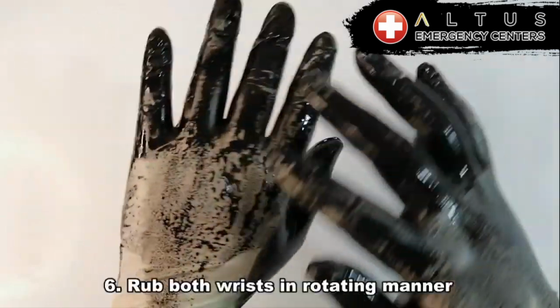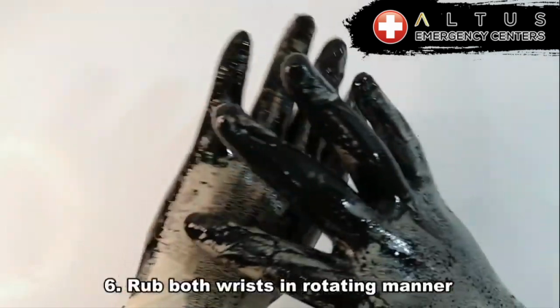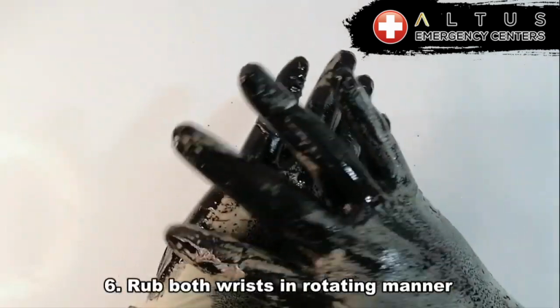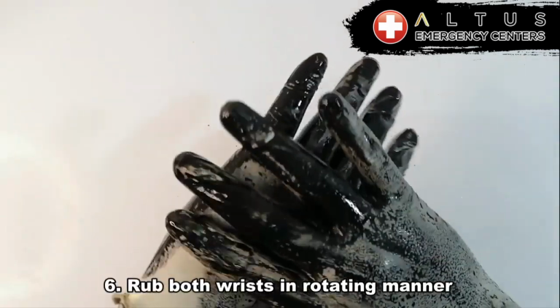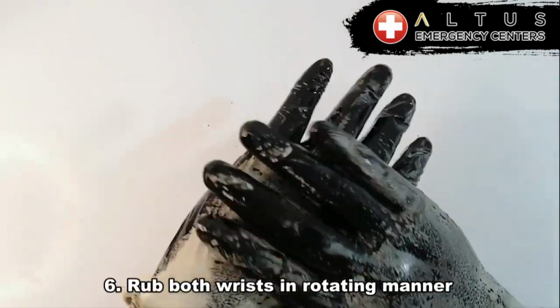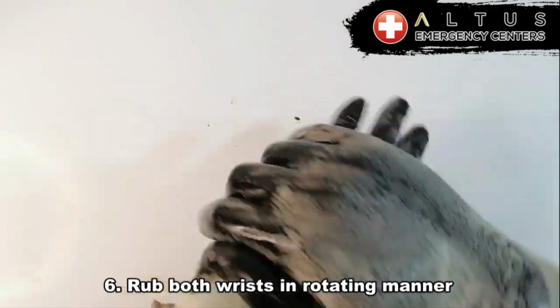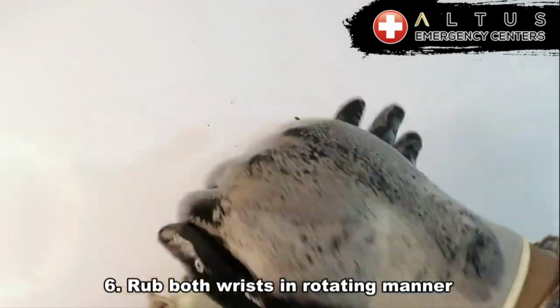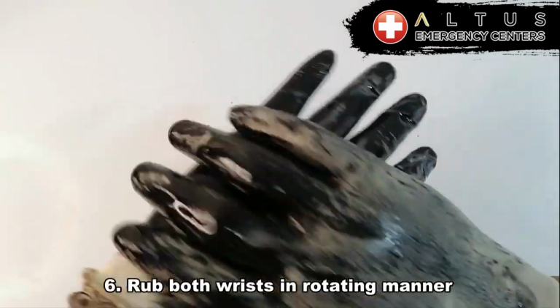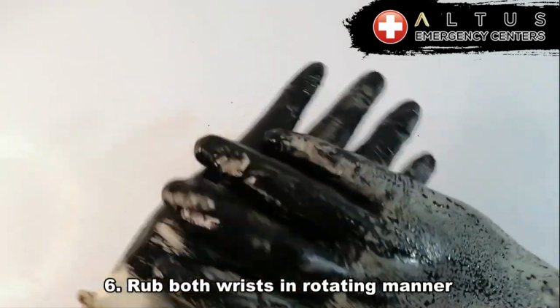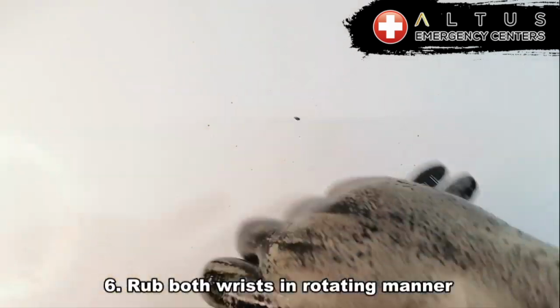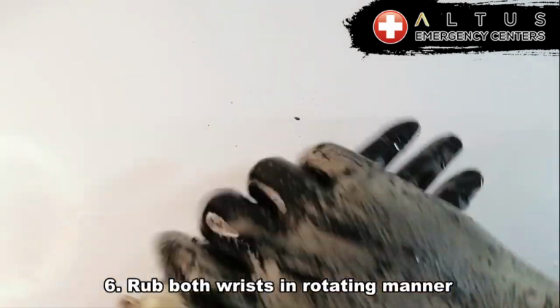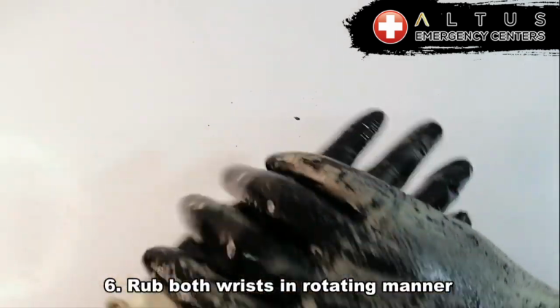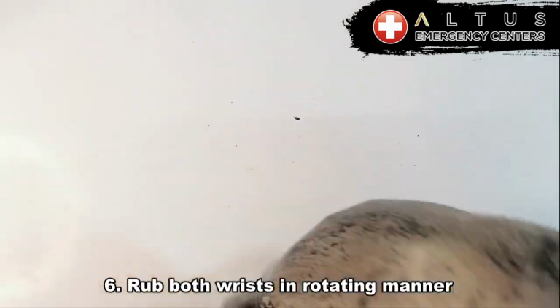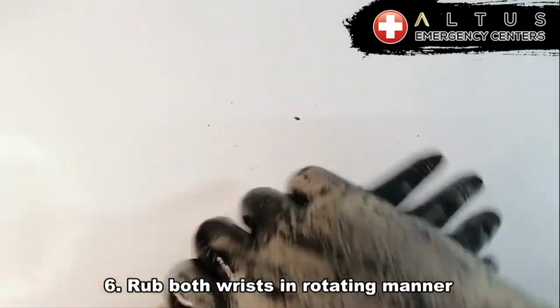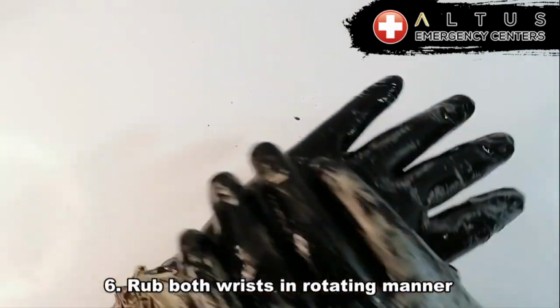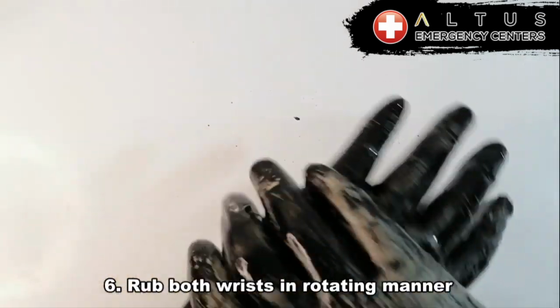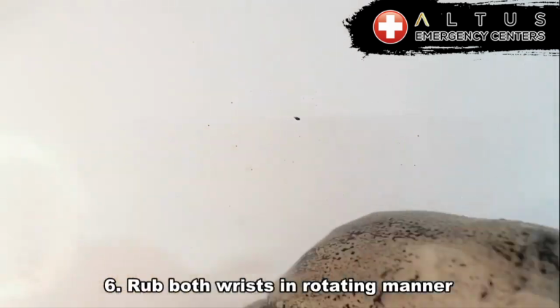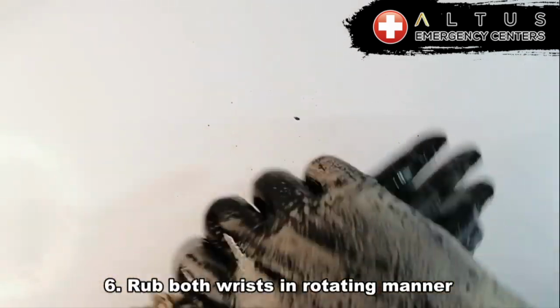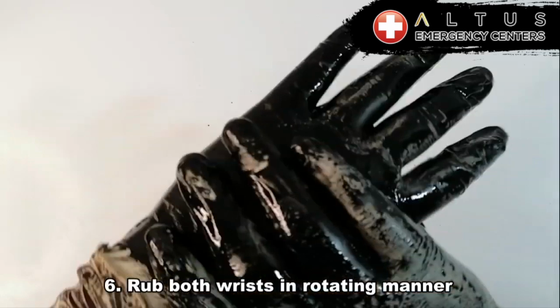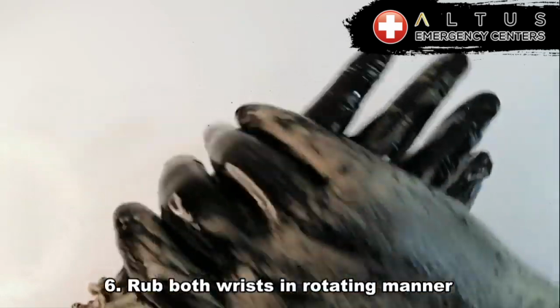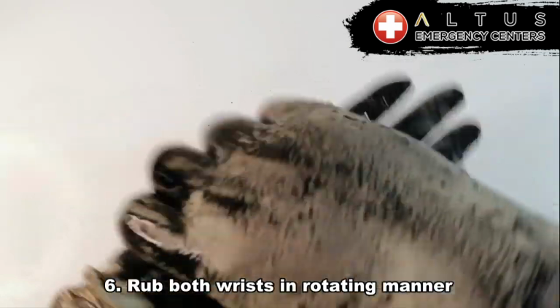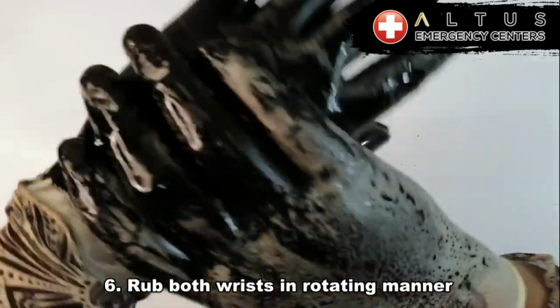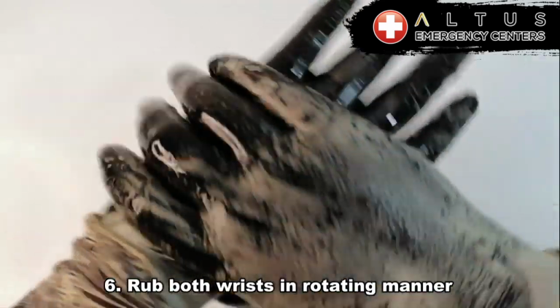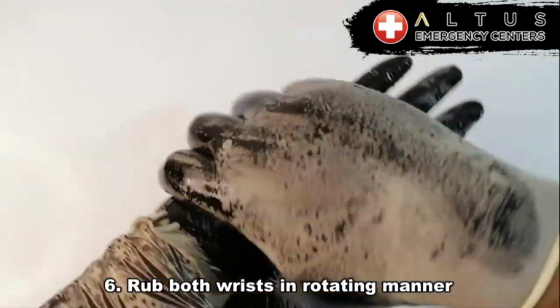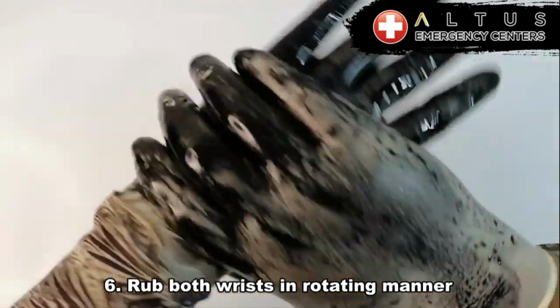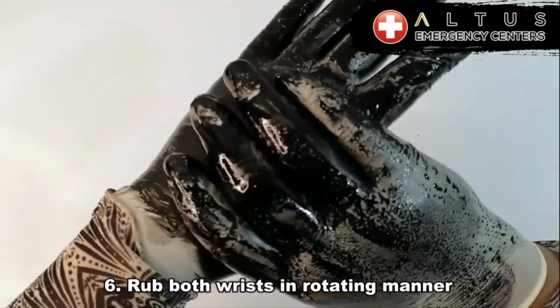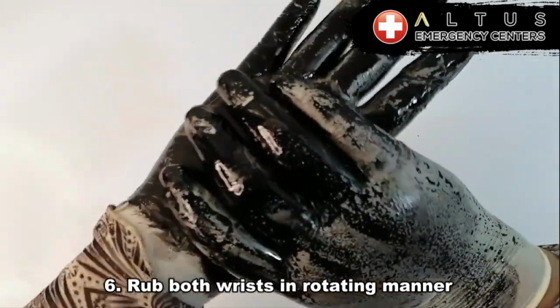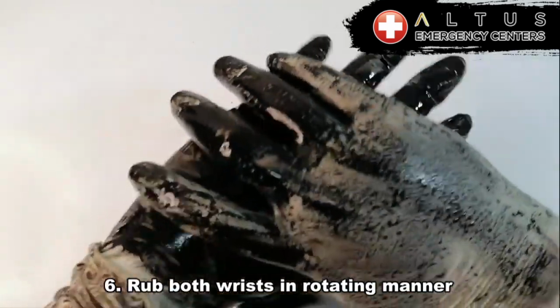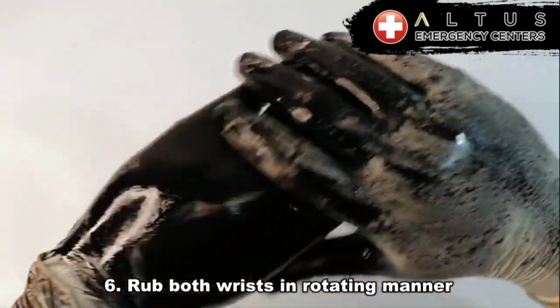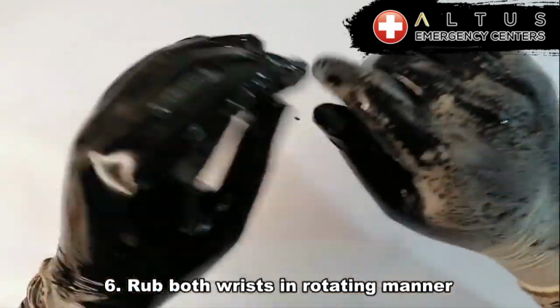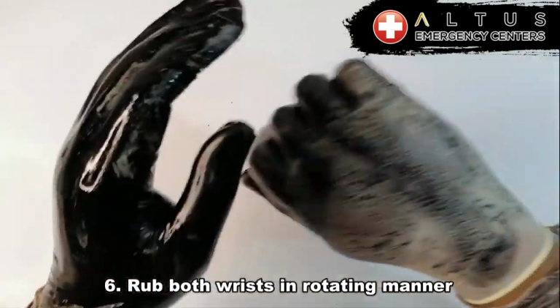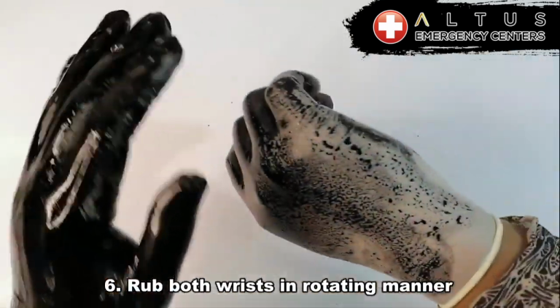Number six, let's rub both of our wrists in rotating manners. We need to get both wrists on both hands. Just rotate it on each wrist.